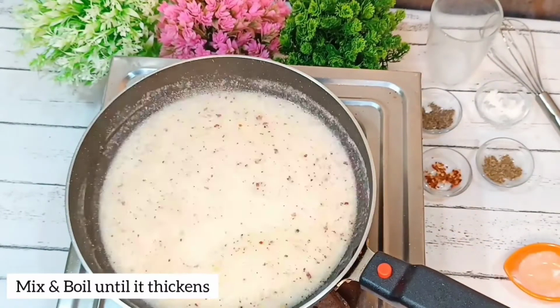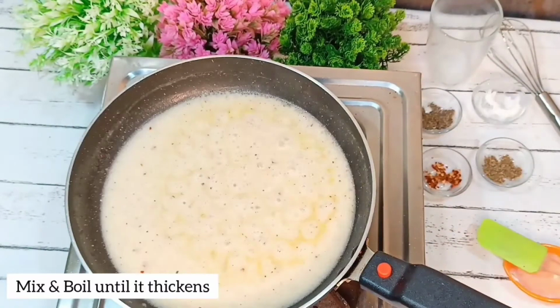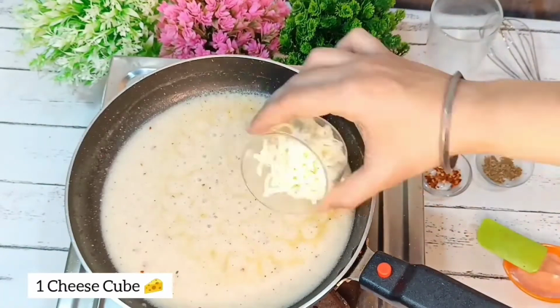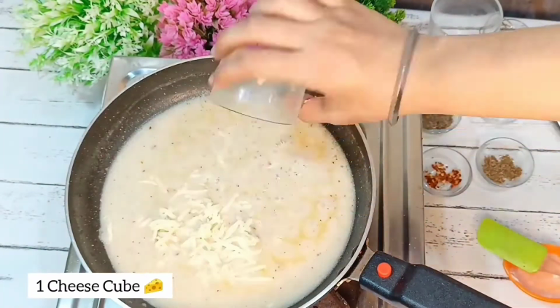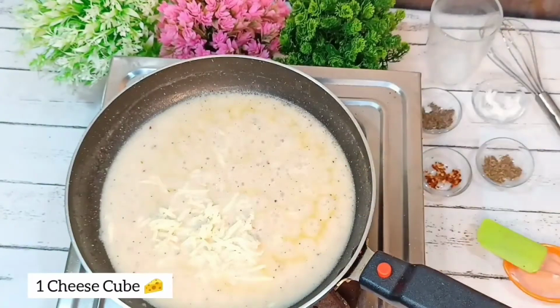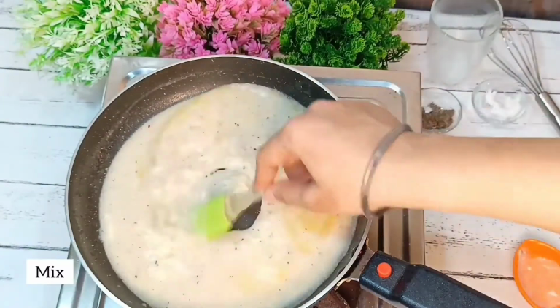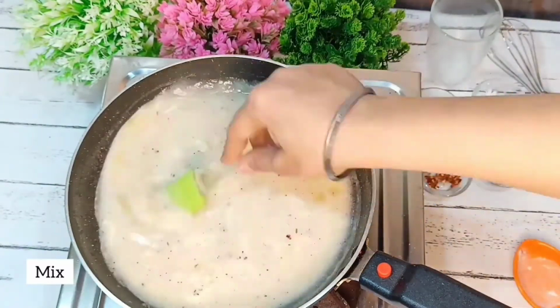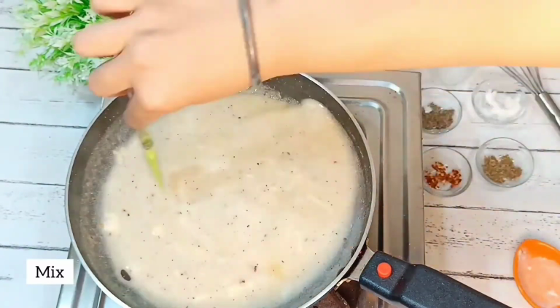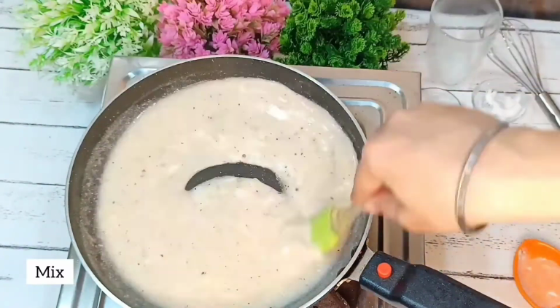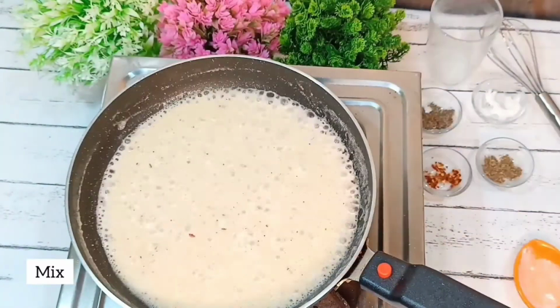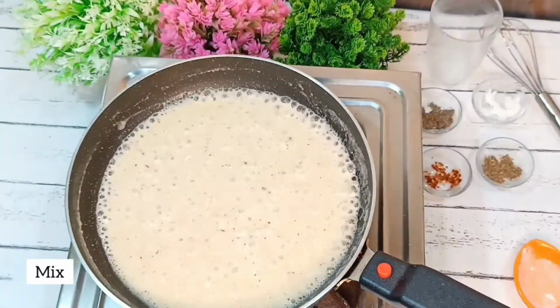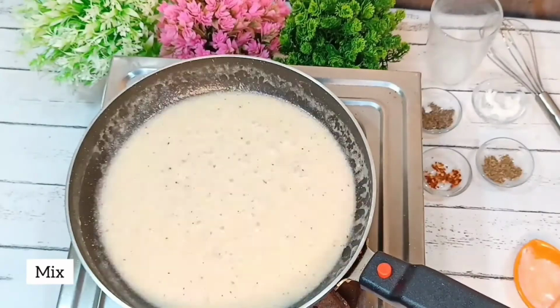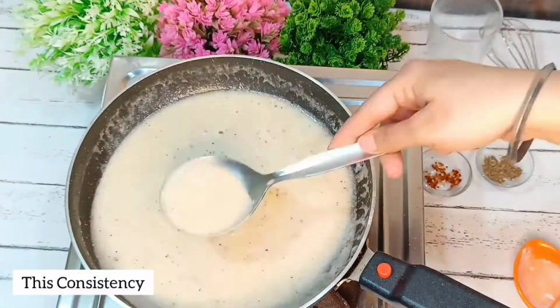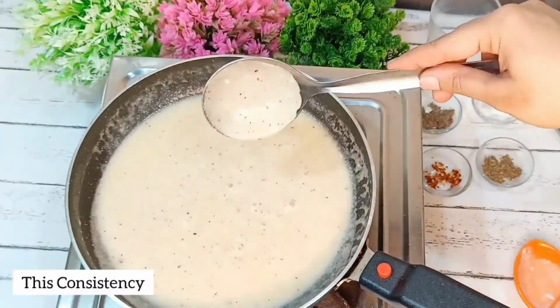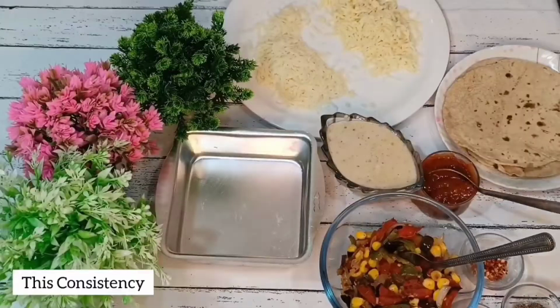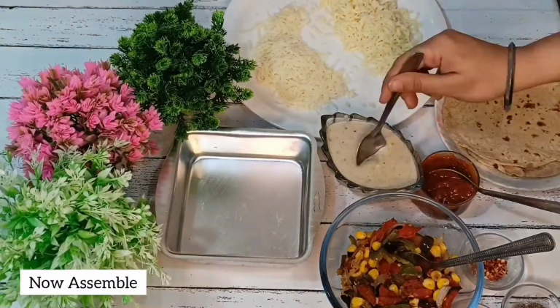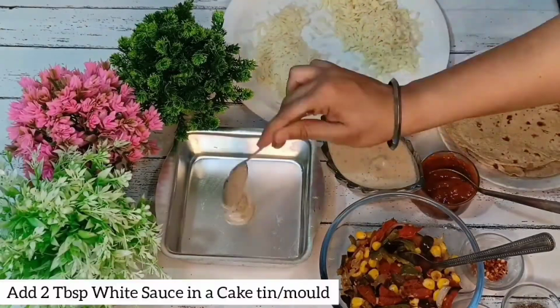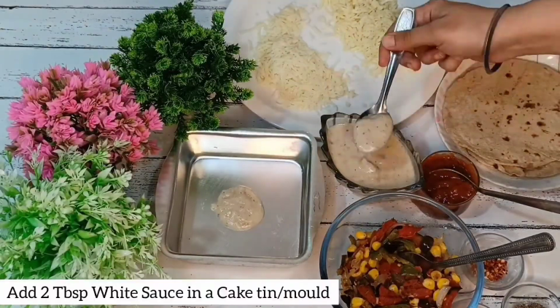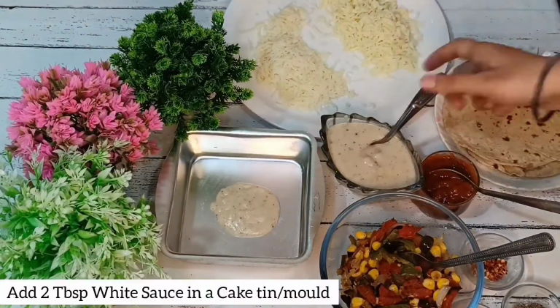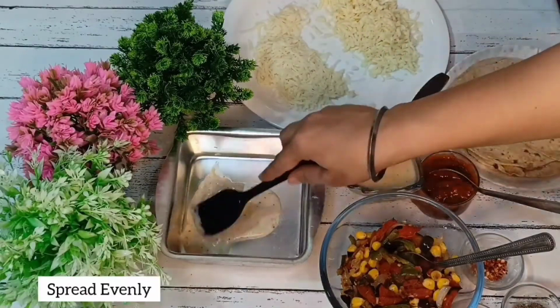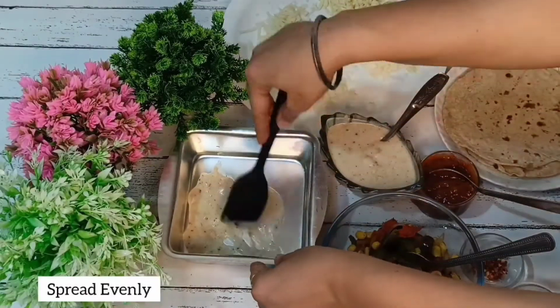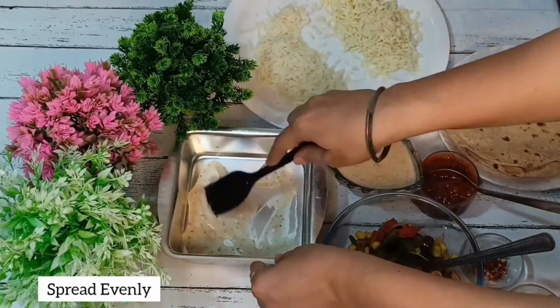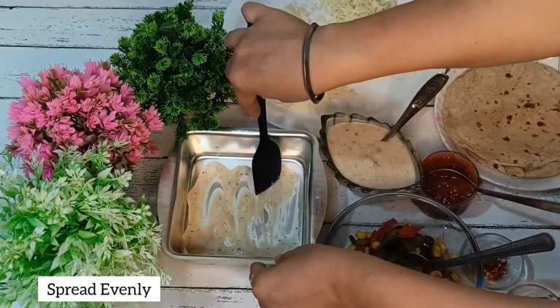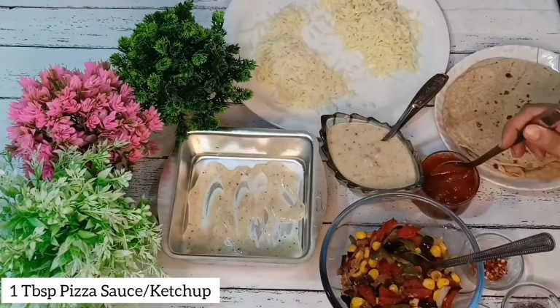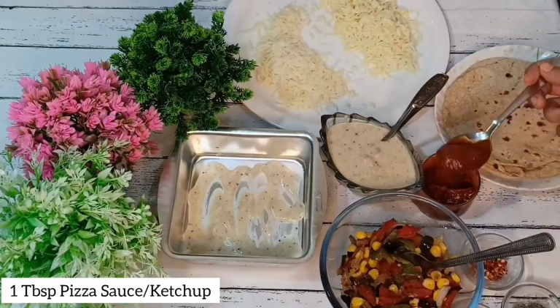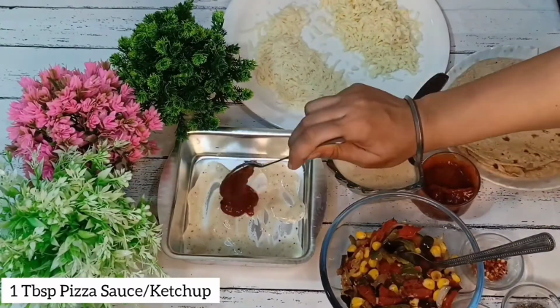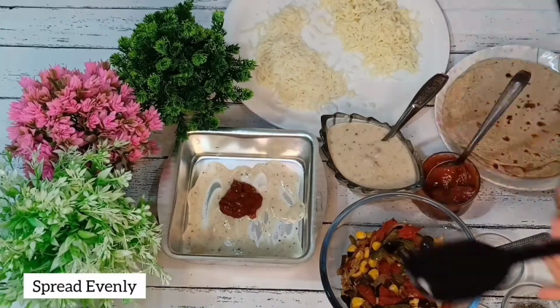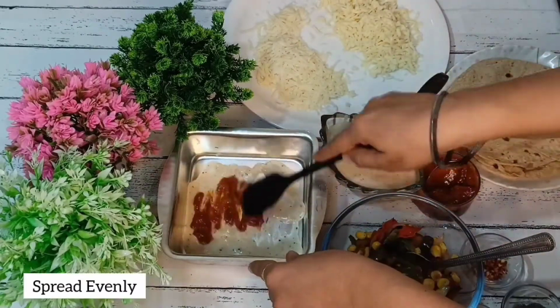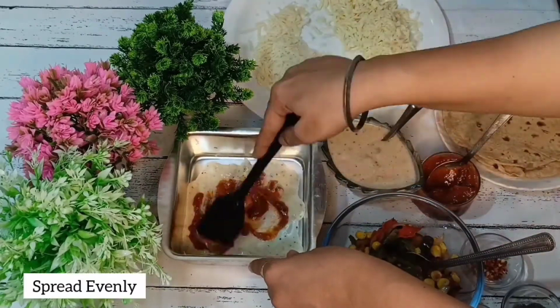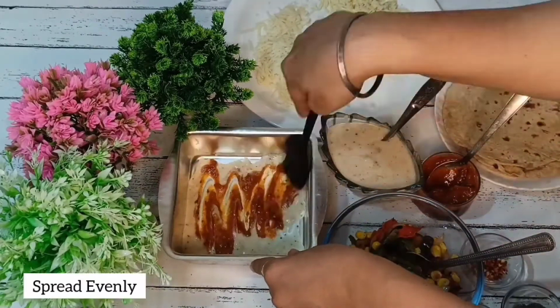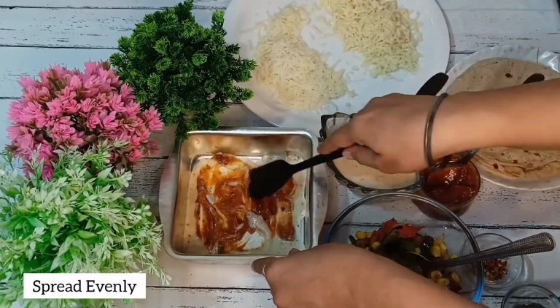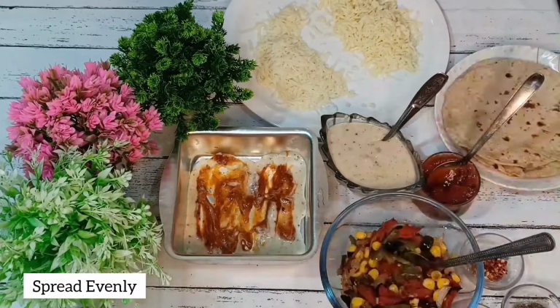Then we will add a cheese cube and mix it. First of all, we will spread white sauce, pizza pasta sauce, and ketchup on the roti.